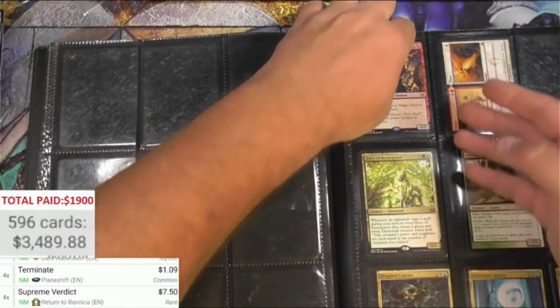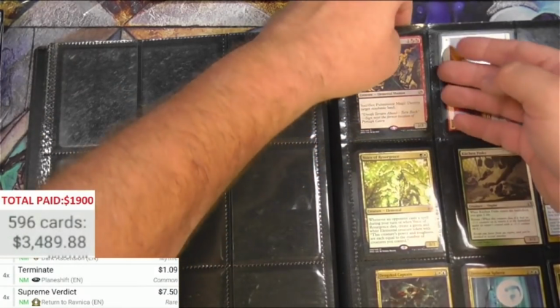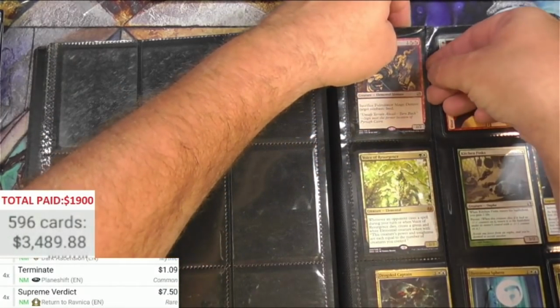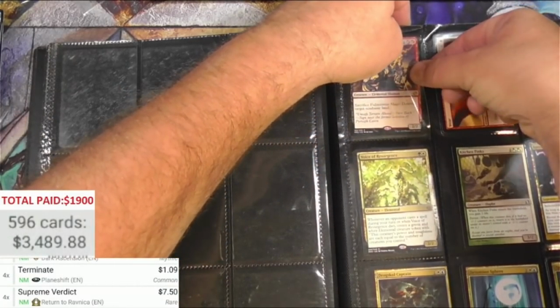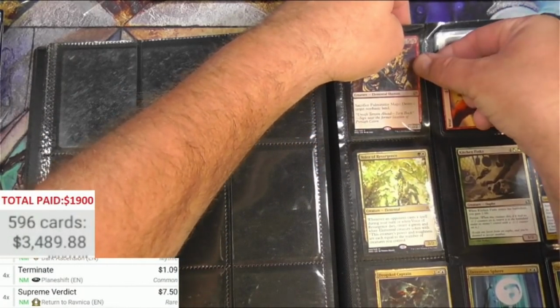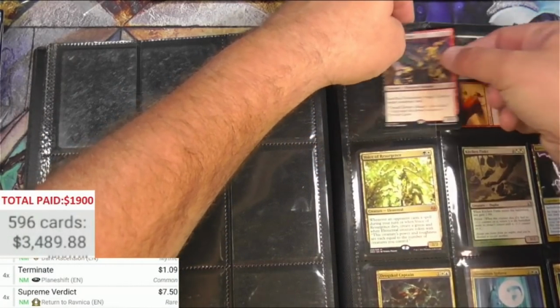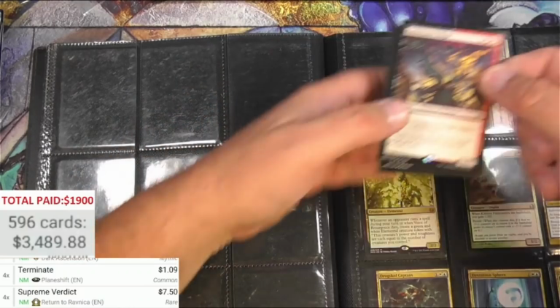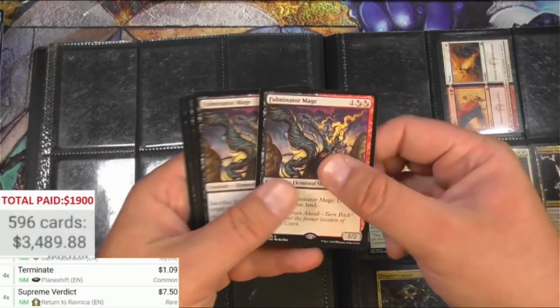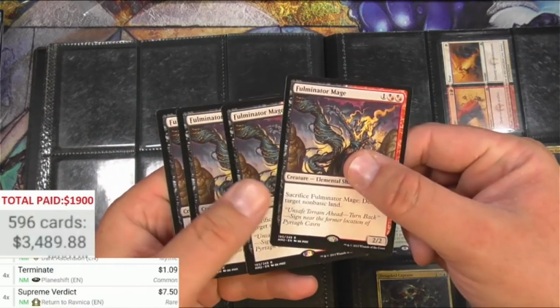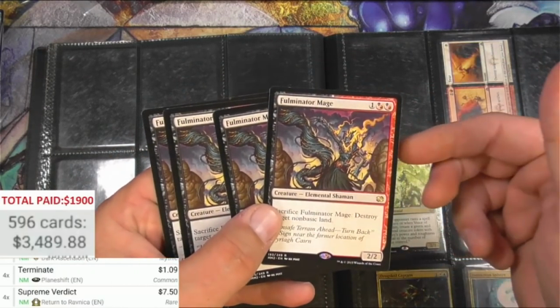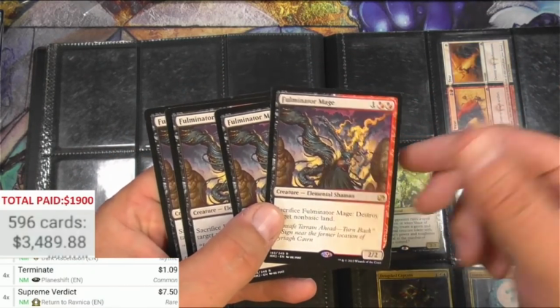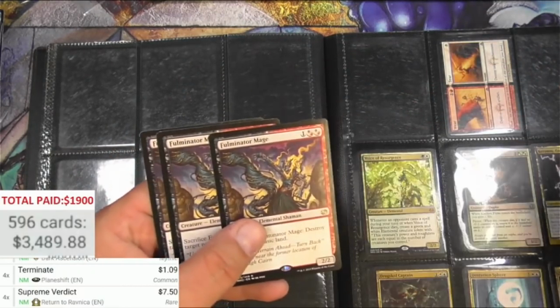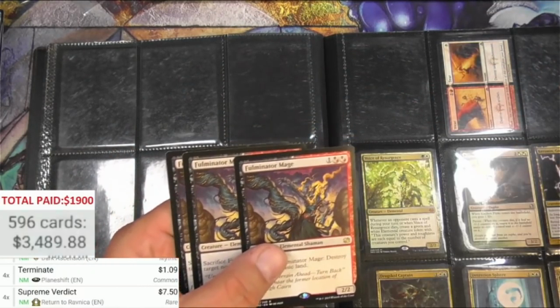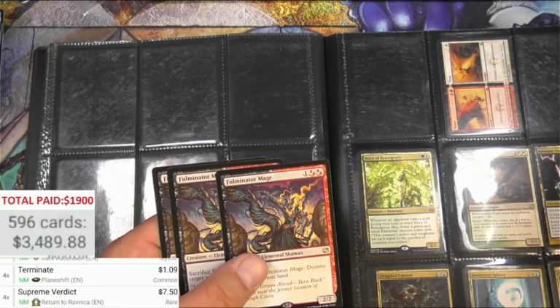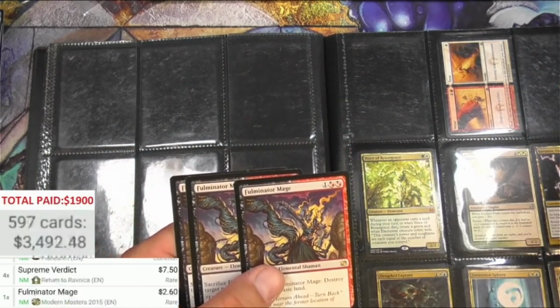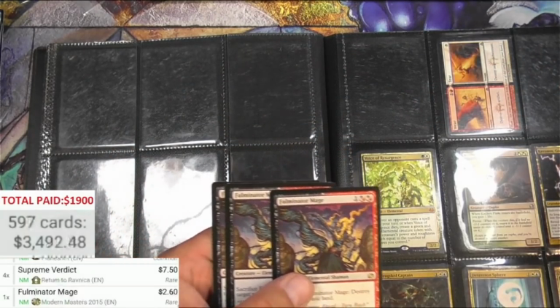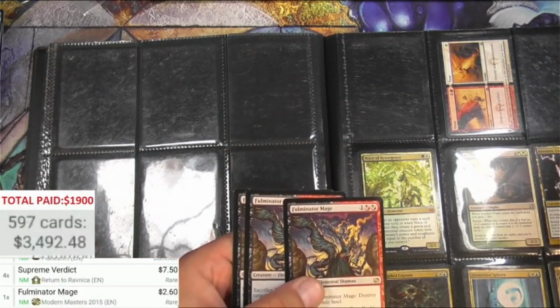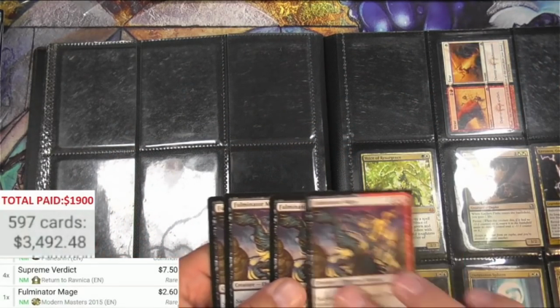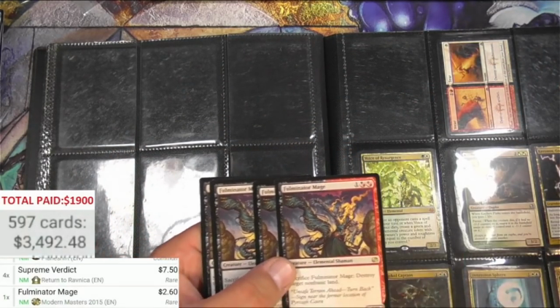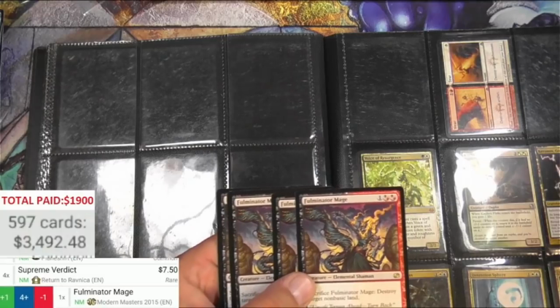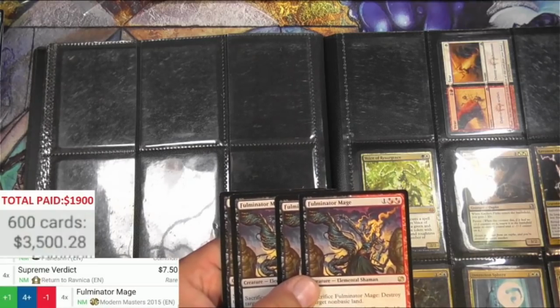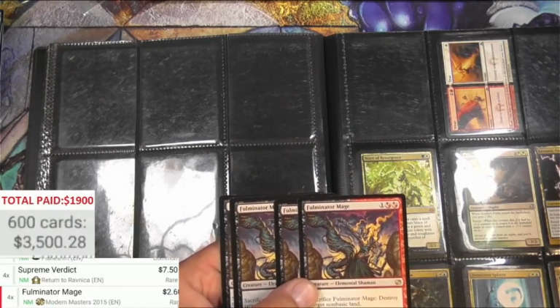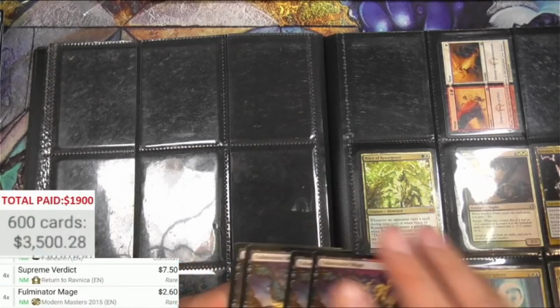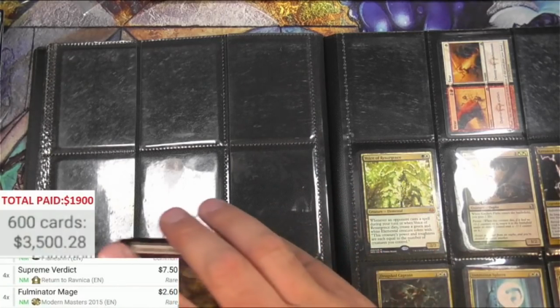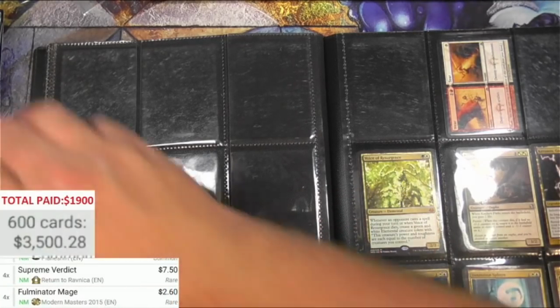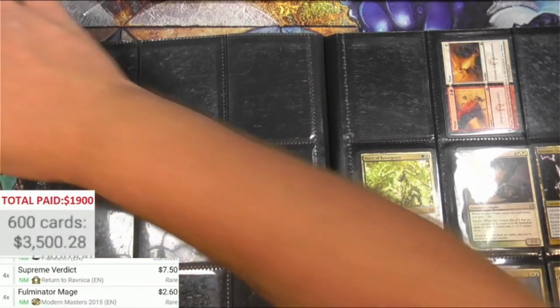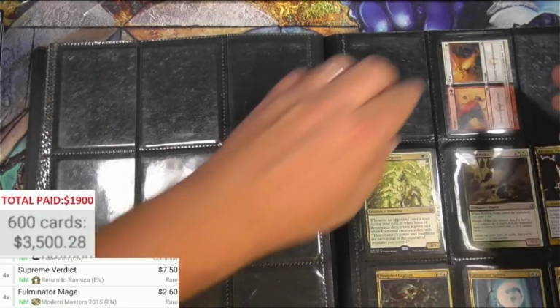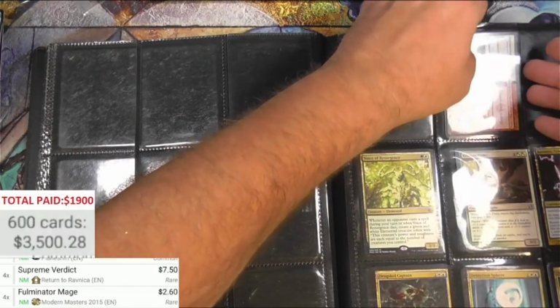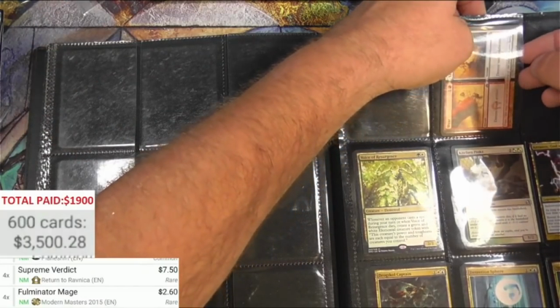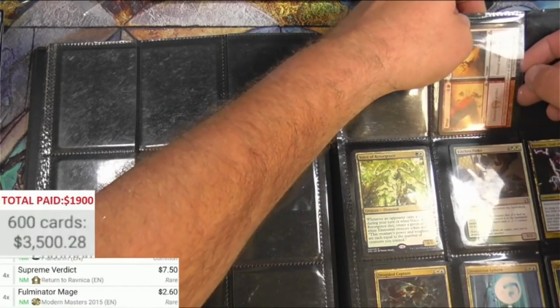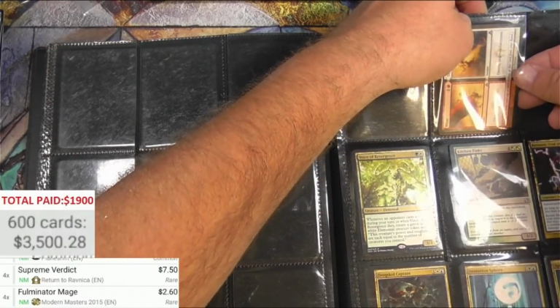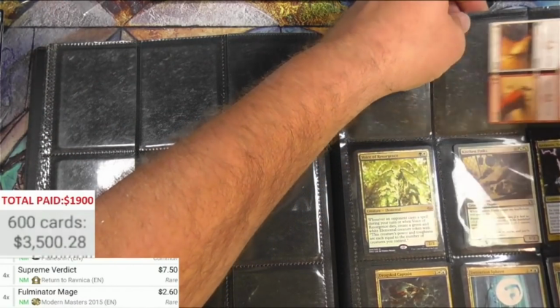Fulminator Mage - so once they started reprinting this card it started going down in price, imagine that. Two sixty. Wear and Tear - this is all usable good stuff.